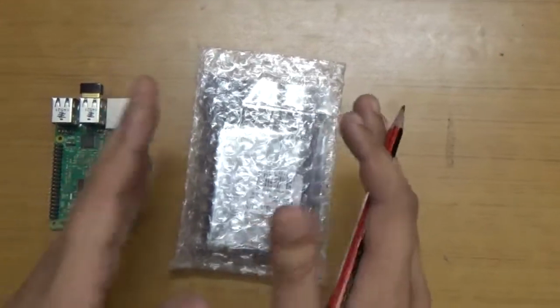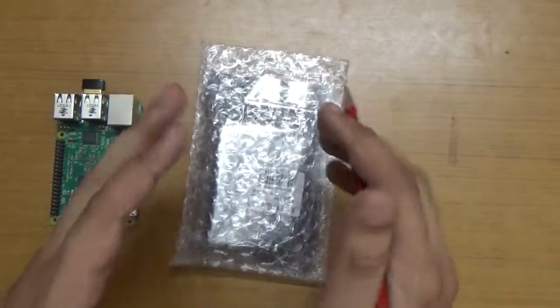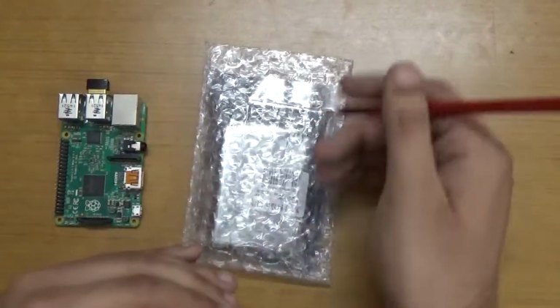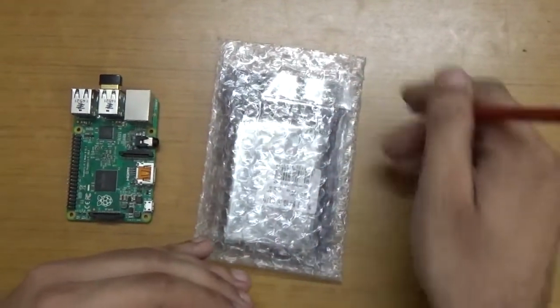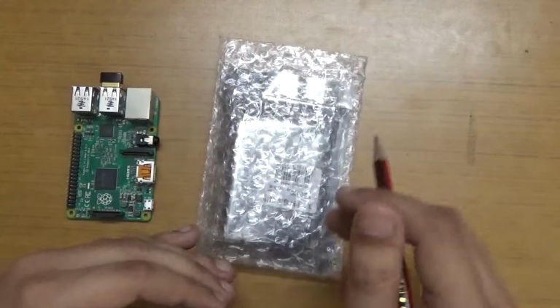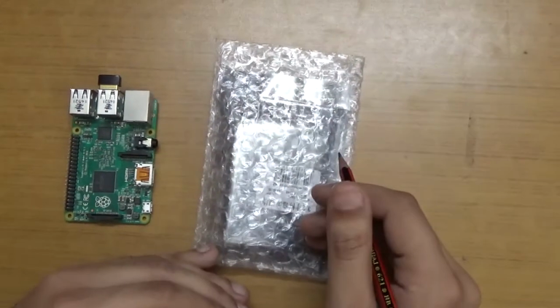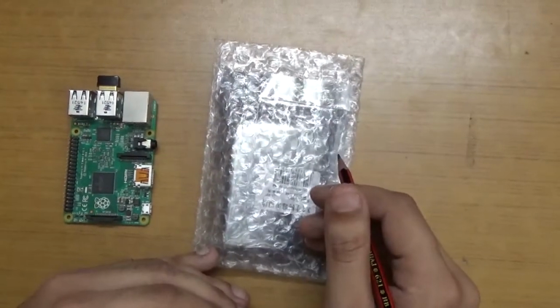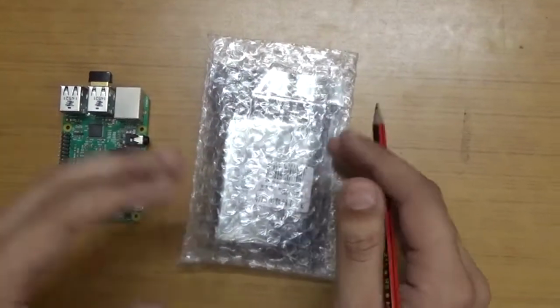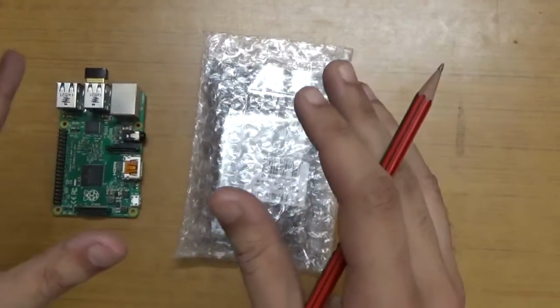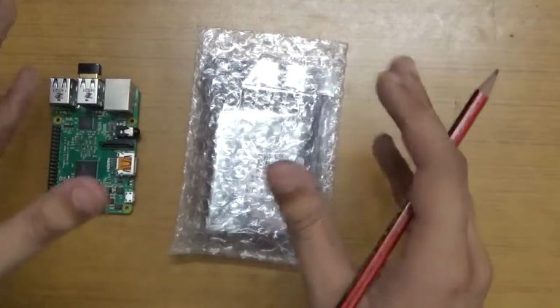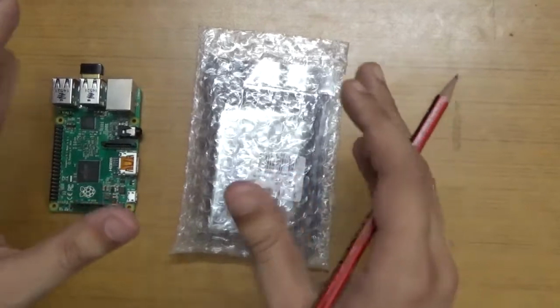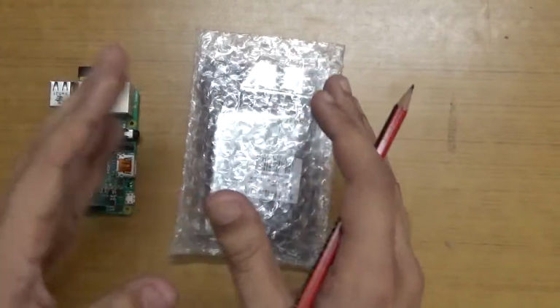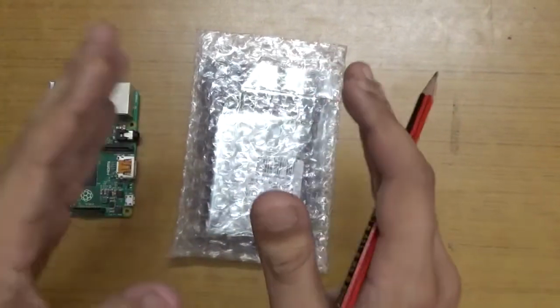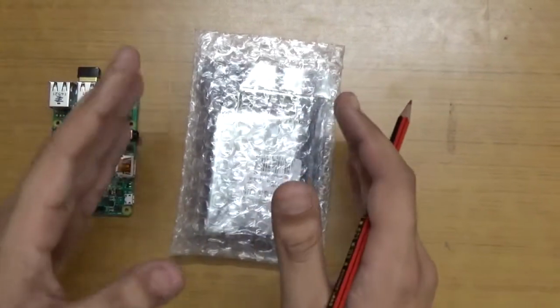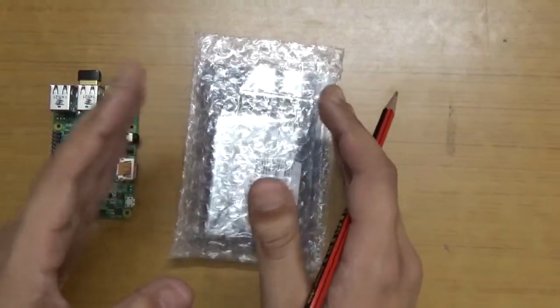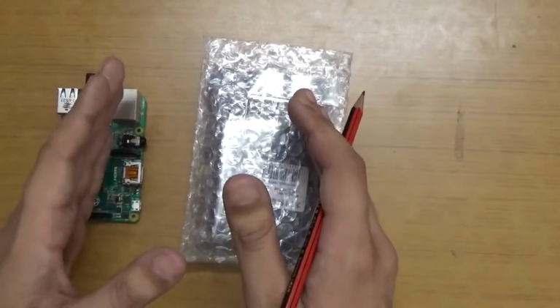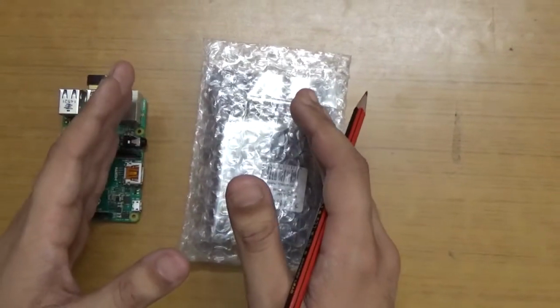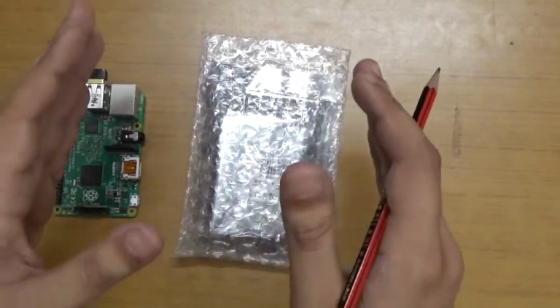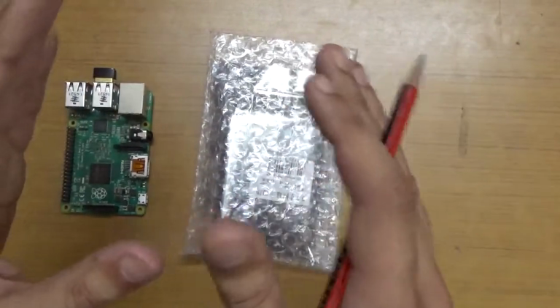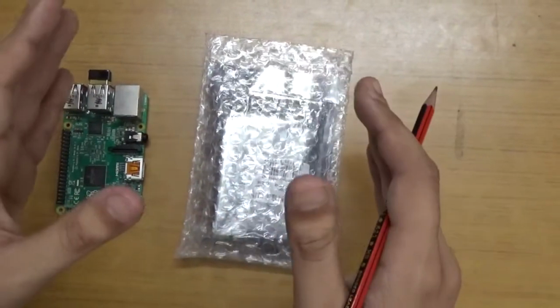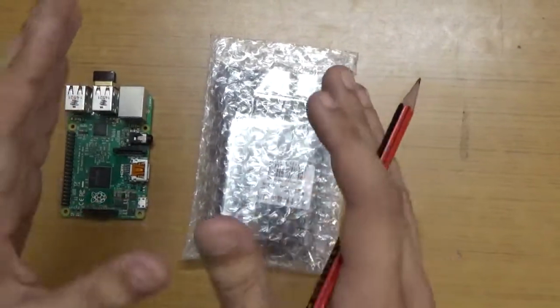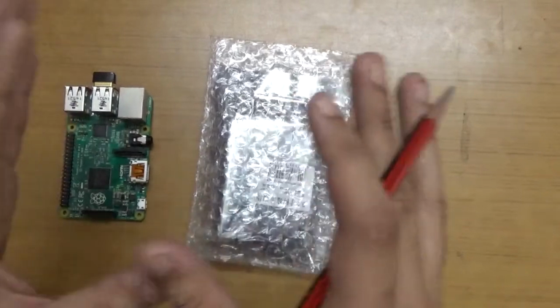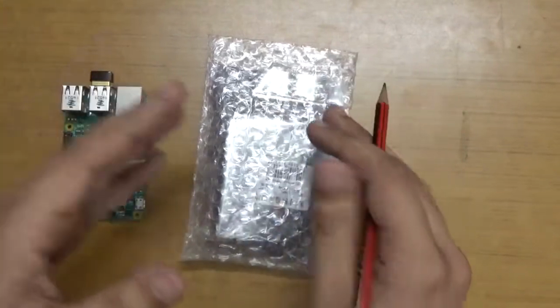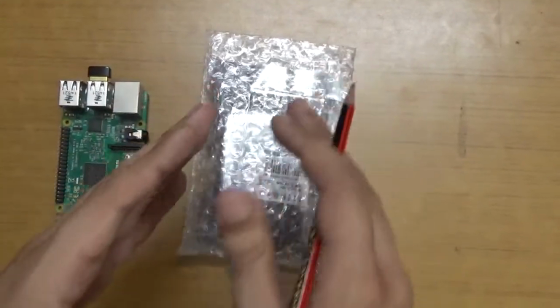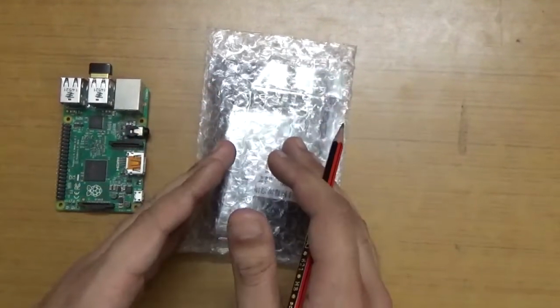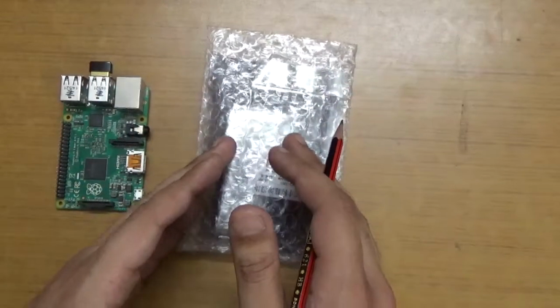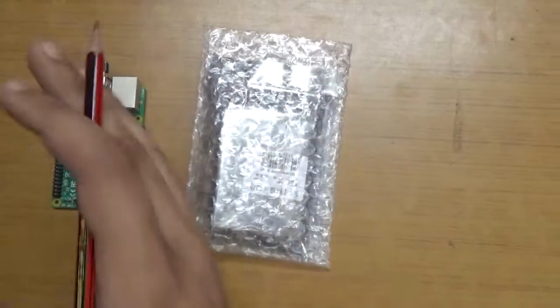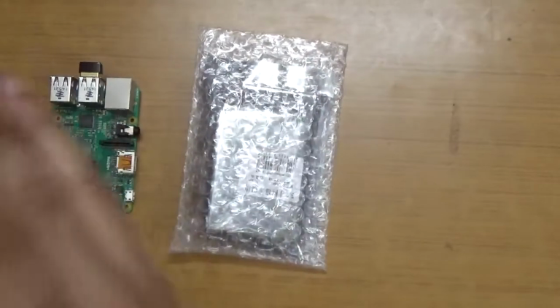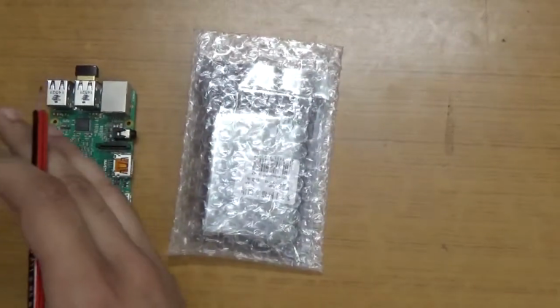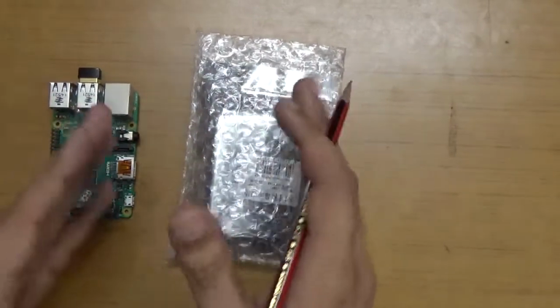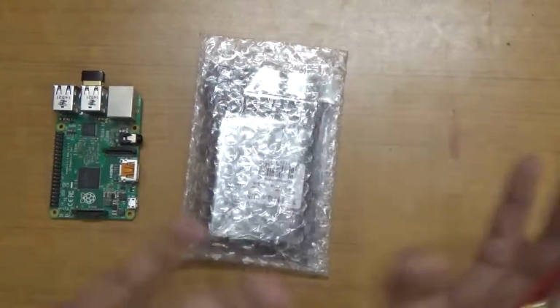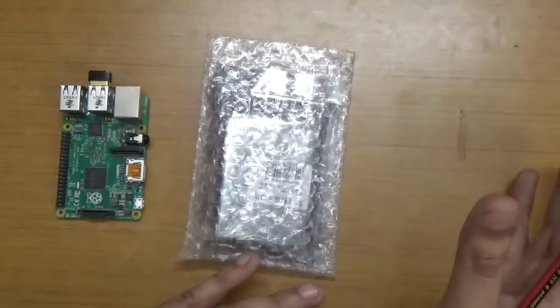I recommend that if you are buying an LCD screen for Raspberry Pi, you get the best outcome with the touchscreen version, because a touchscreen is a touchscreen and a simple screen is just a simple screen.